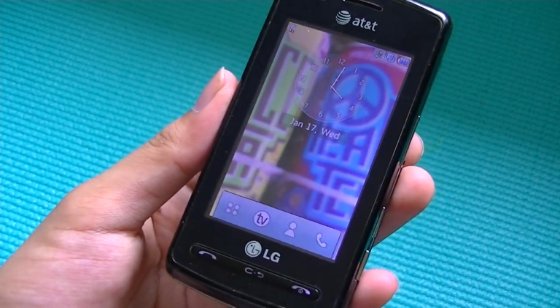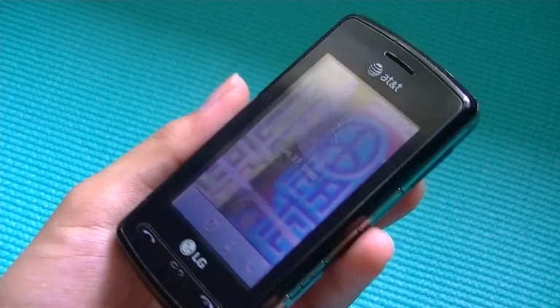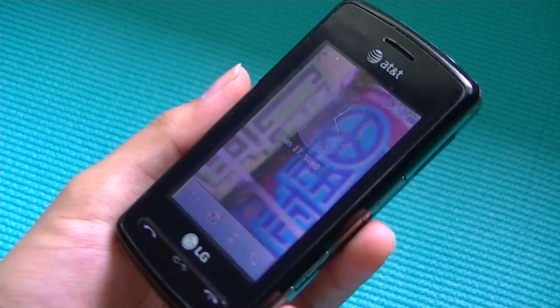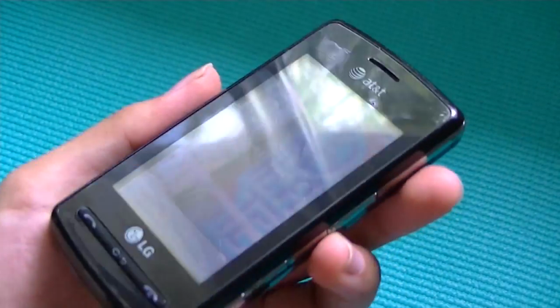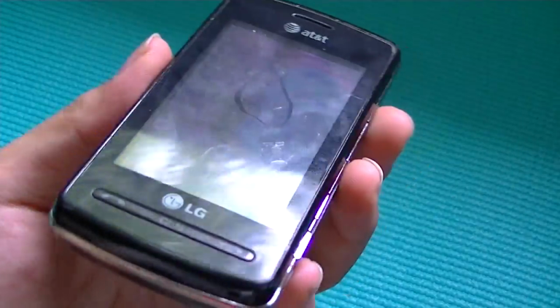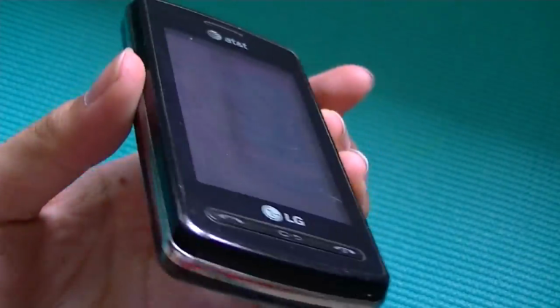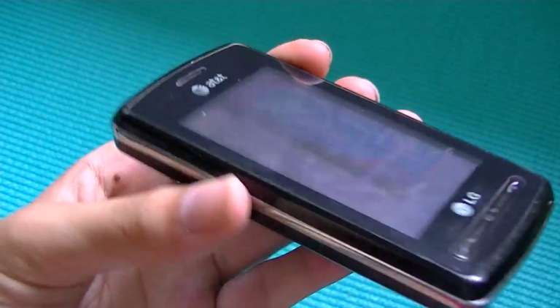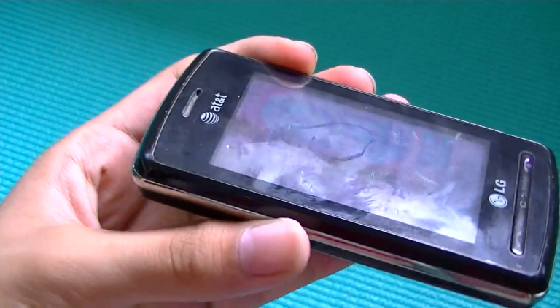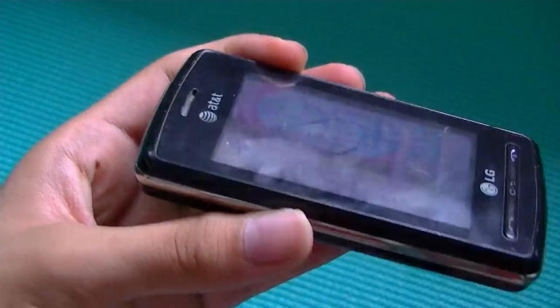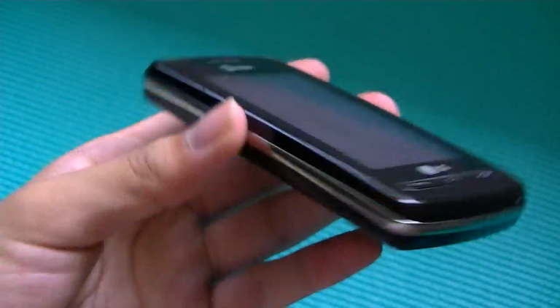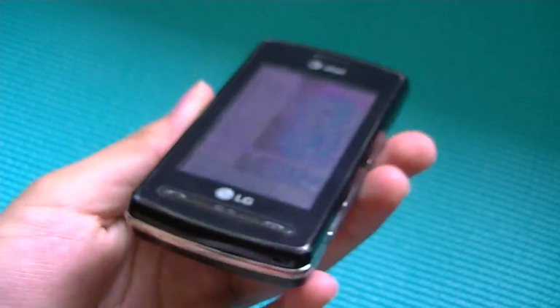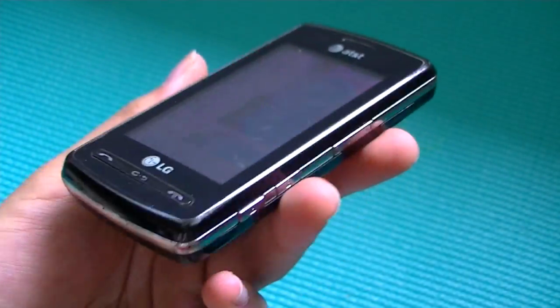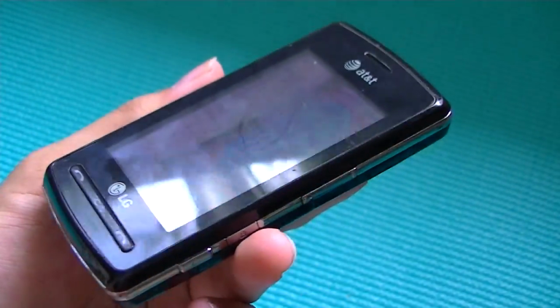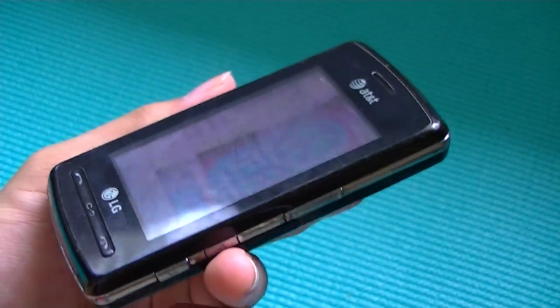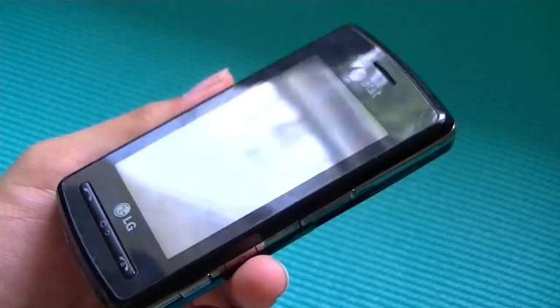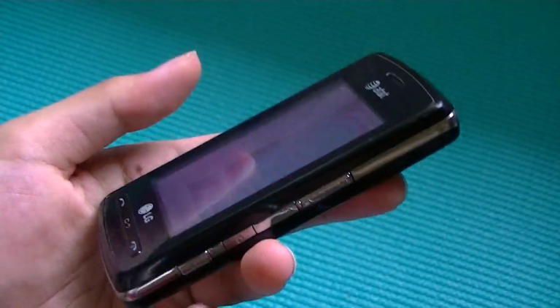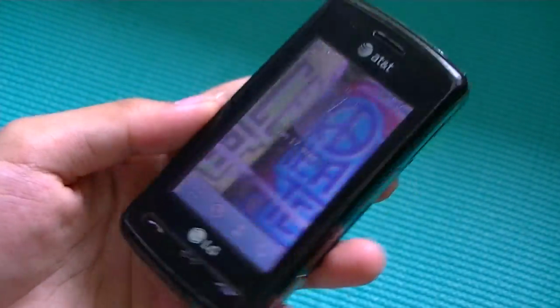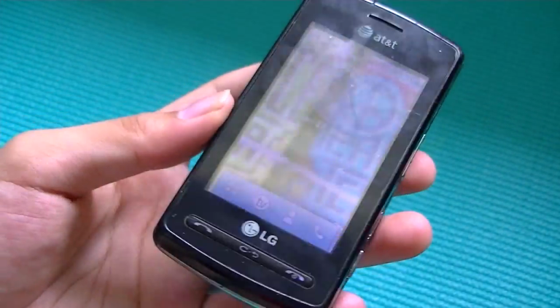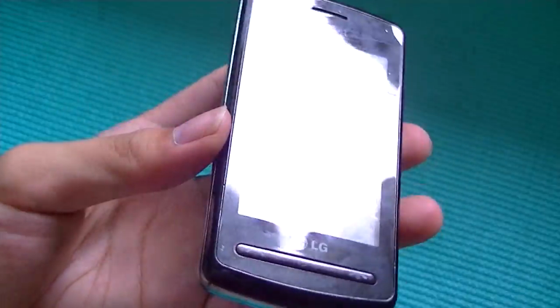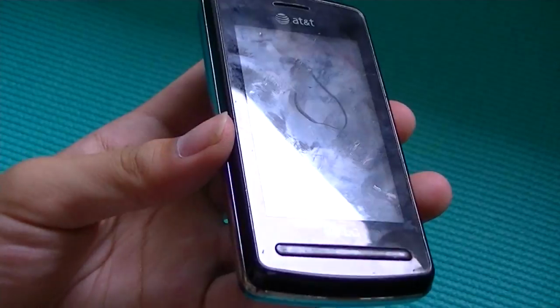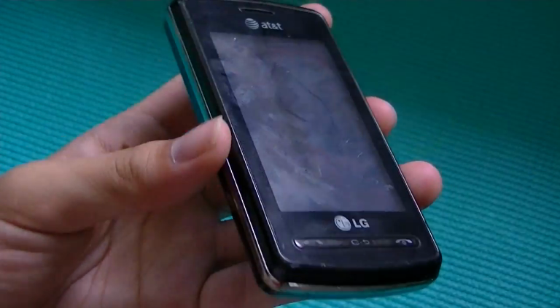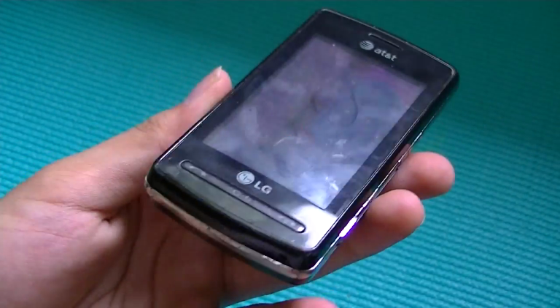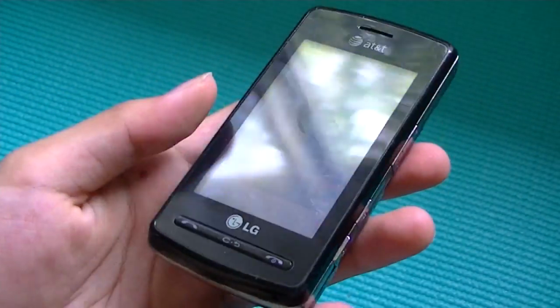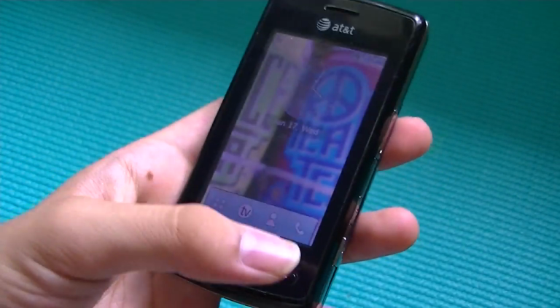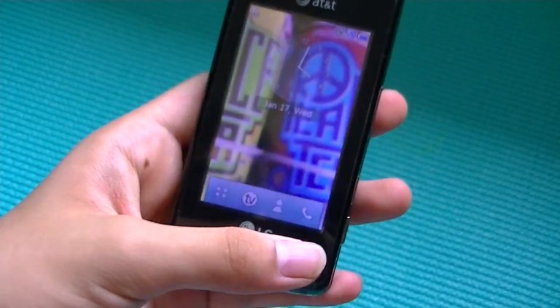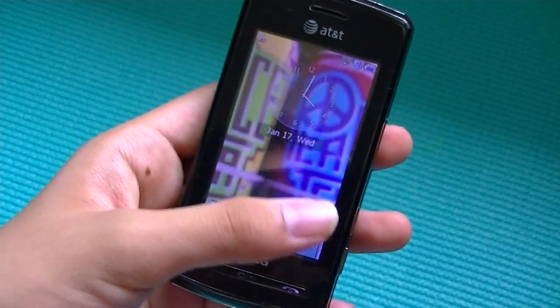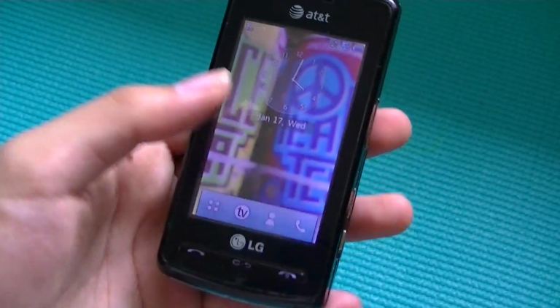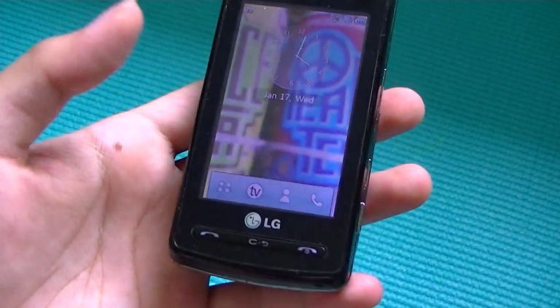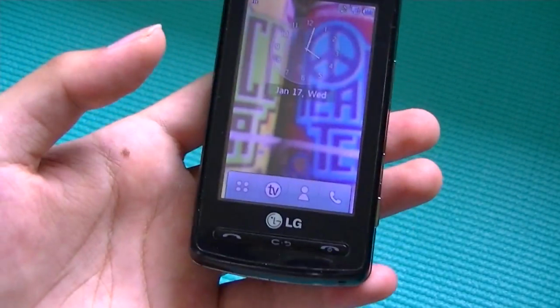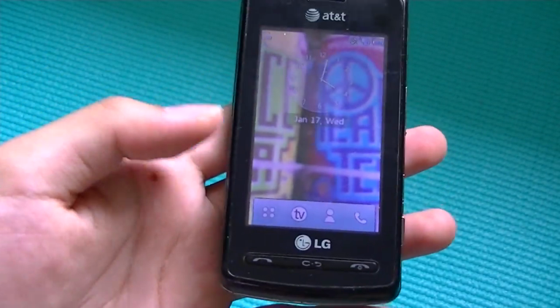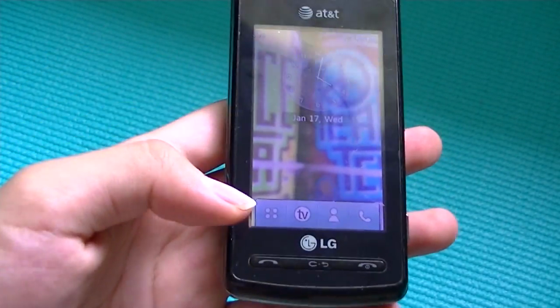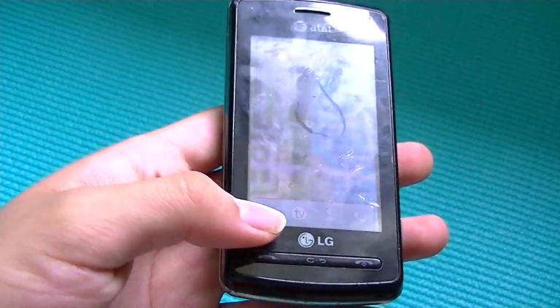Taking a look at the screen, it's a pretty bright and vibrant display, but it's absolutely useless under direct sunlight because it glares like crazy. So you have to really use this thing indoors to use it effectively.